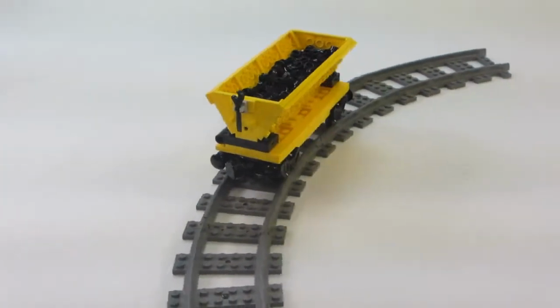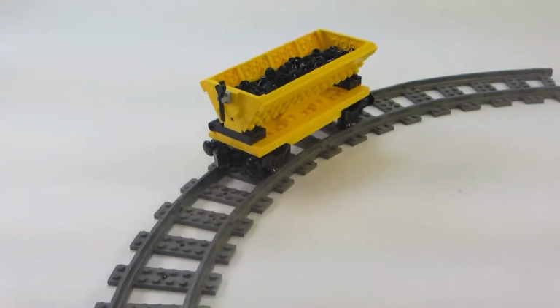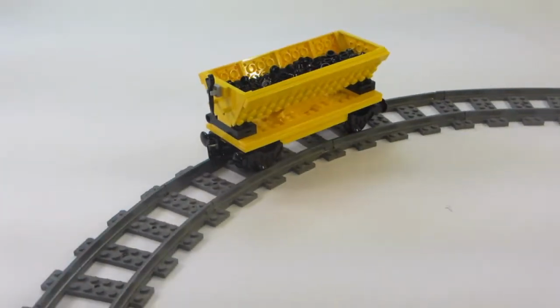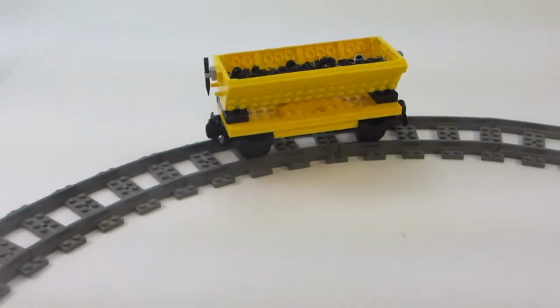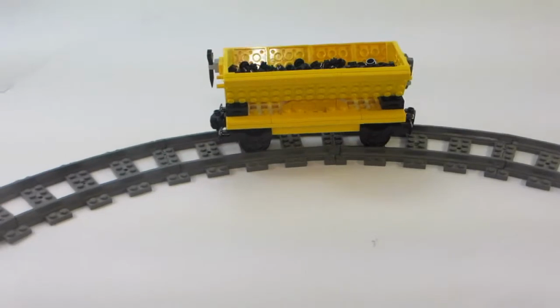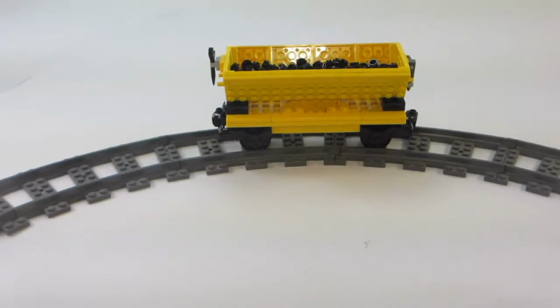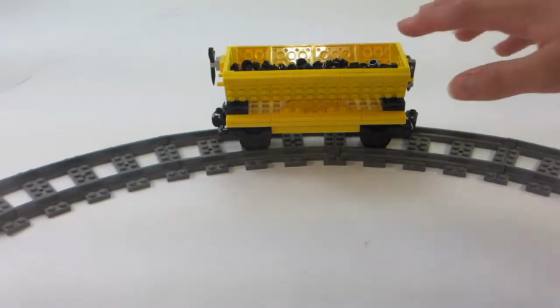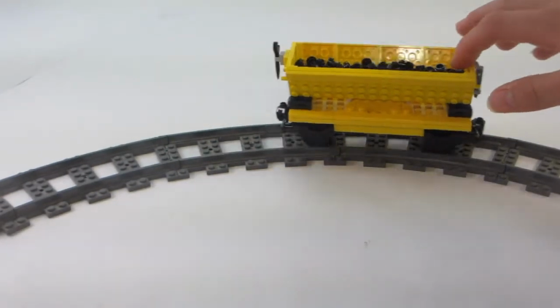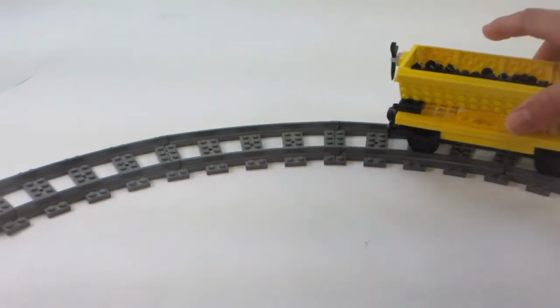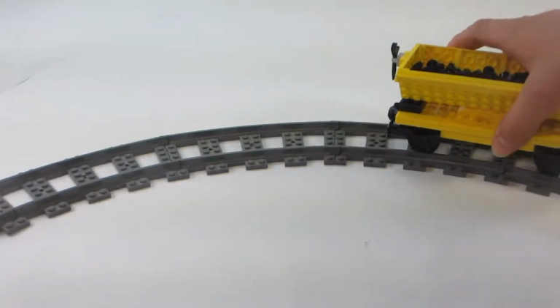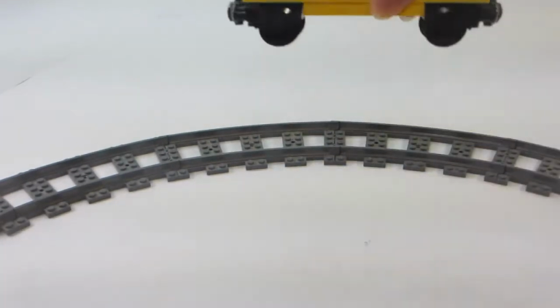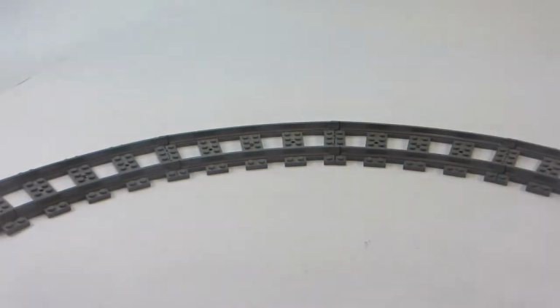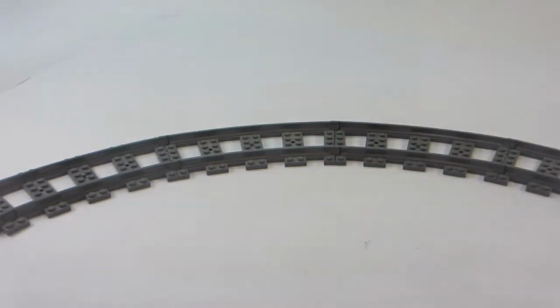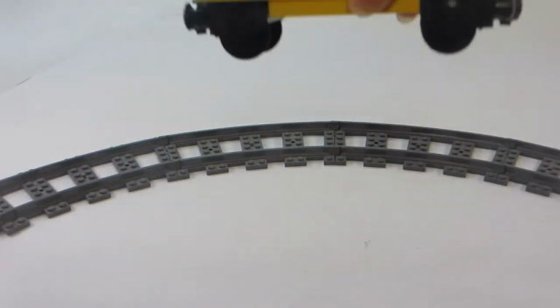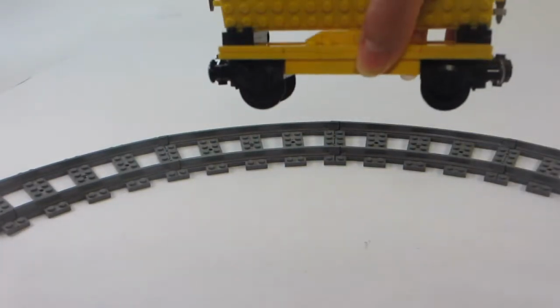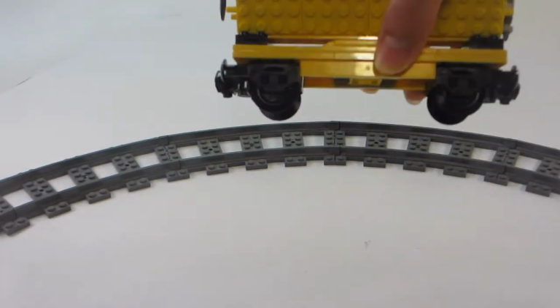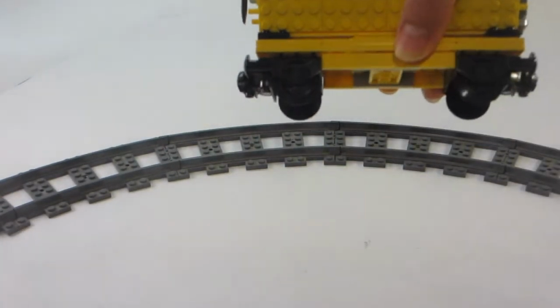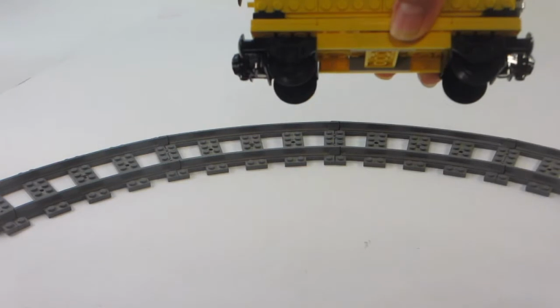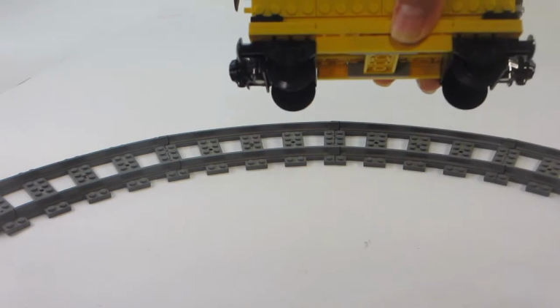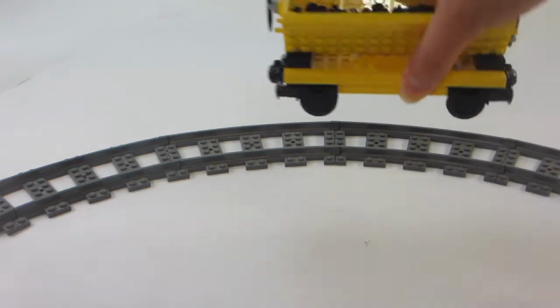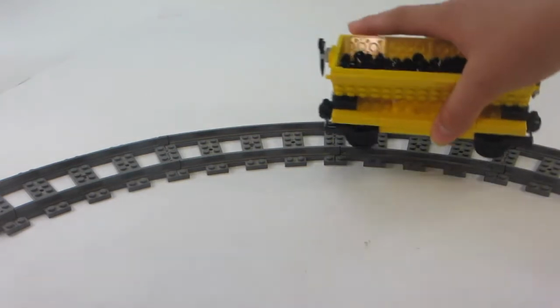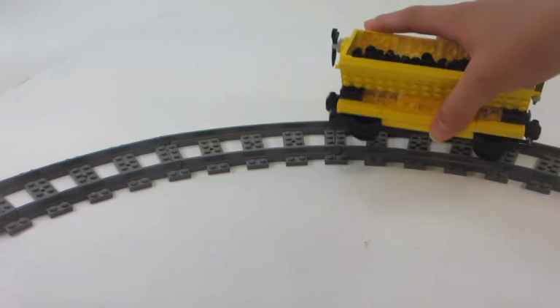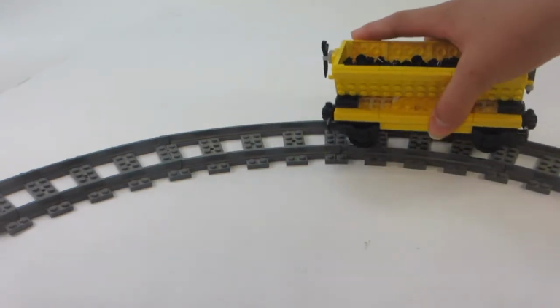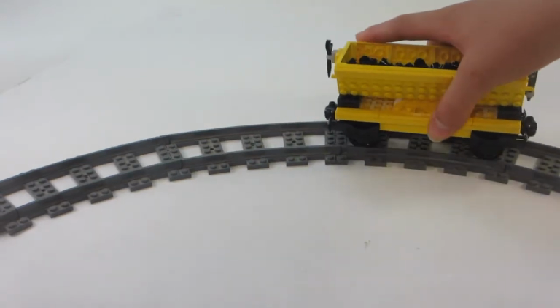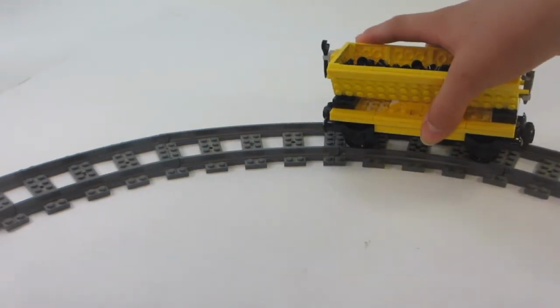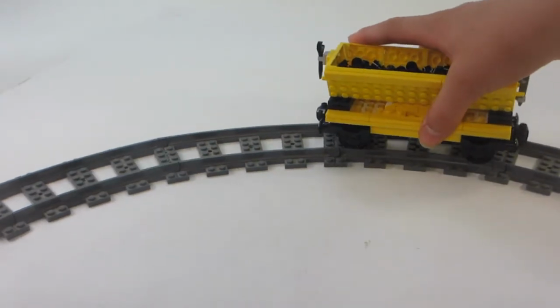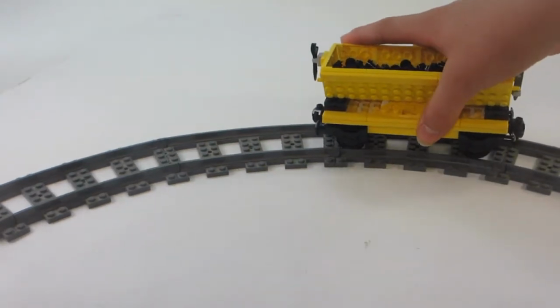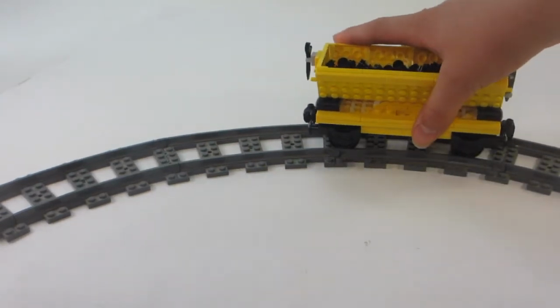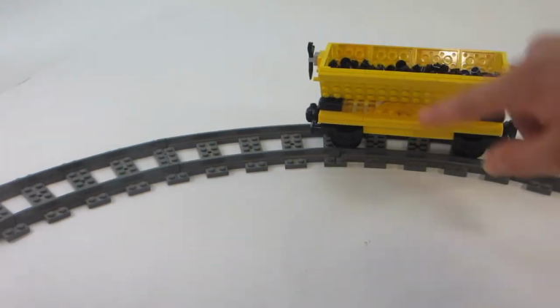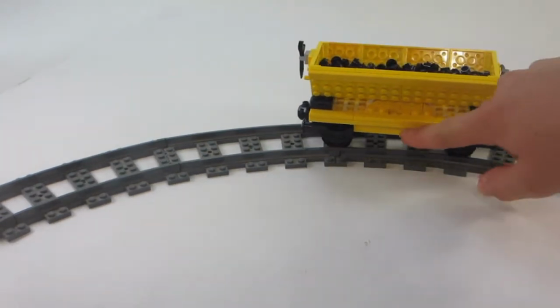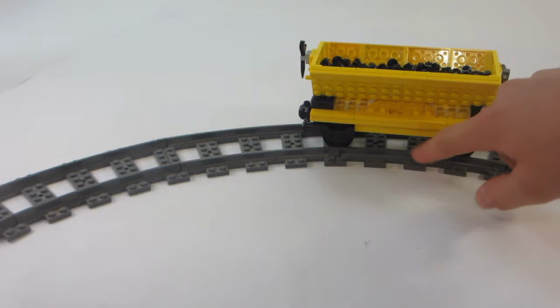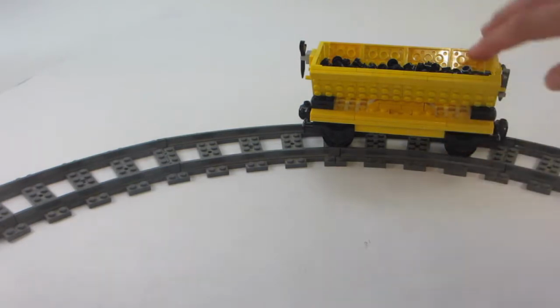It wheels around pretty well, it uses the regular Lego train wheels, as well as it has some things underneath to help cover up the gaps a little bit, and those are those tiles right there.